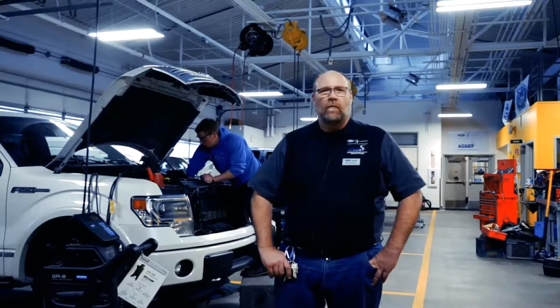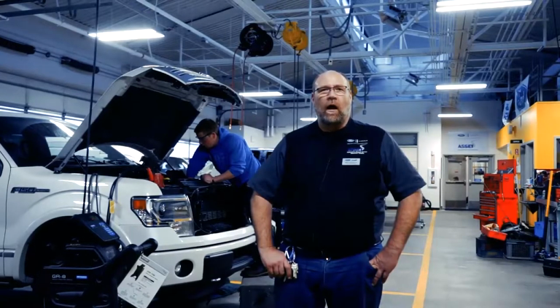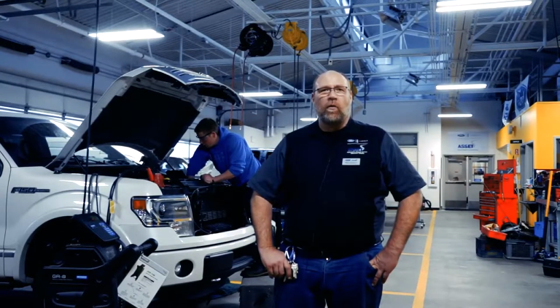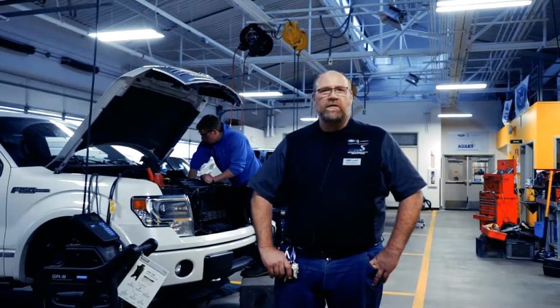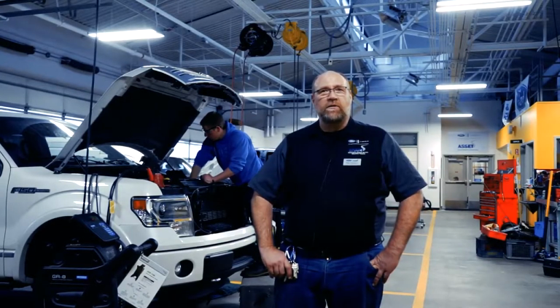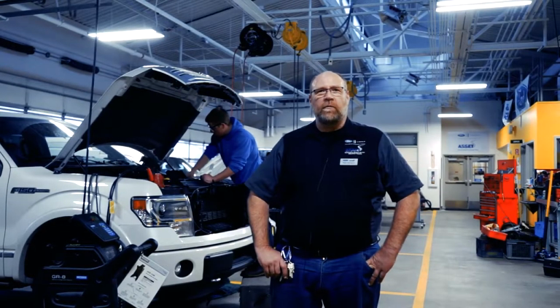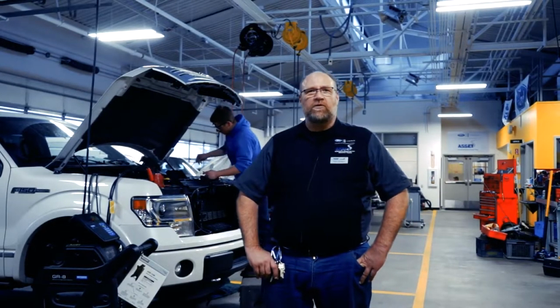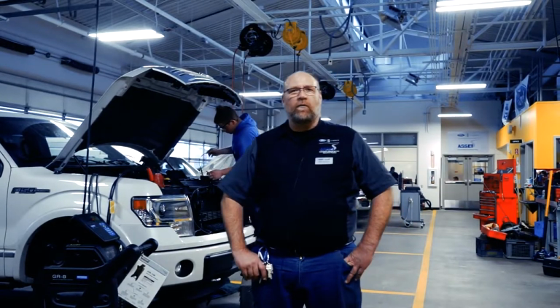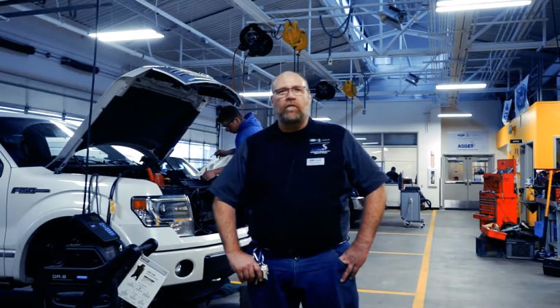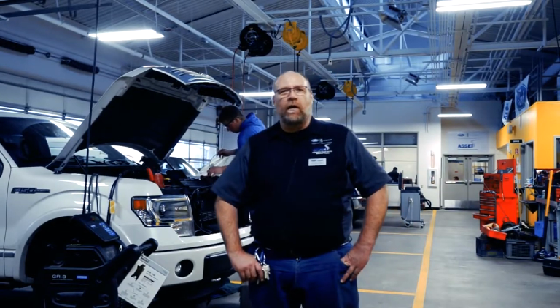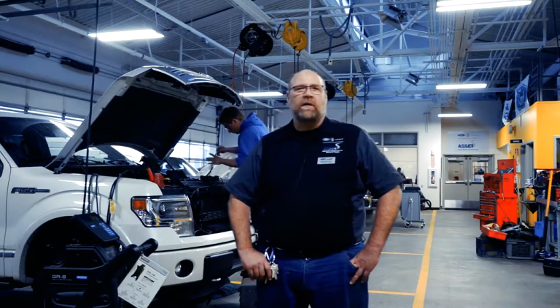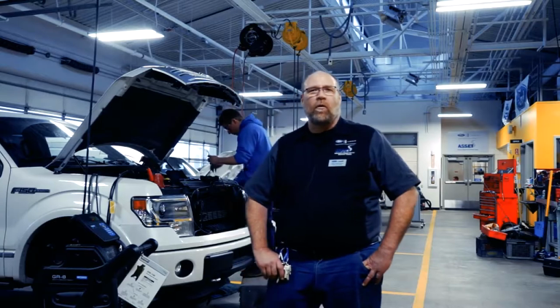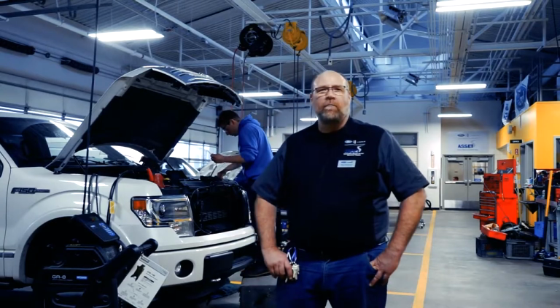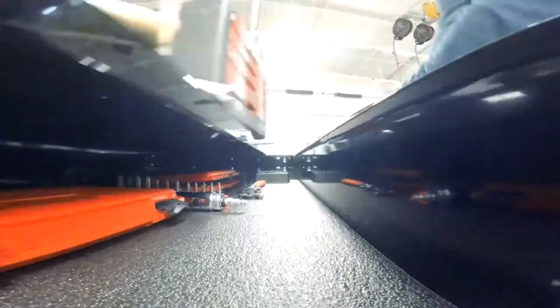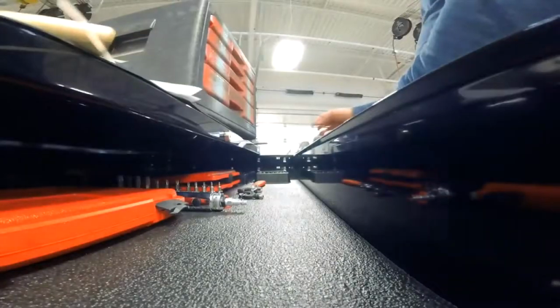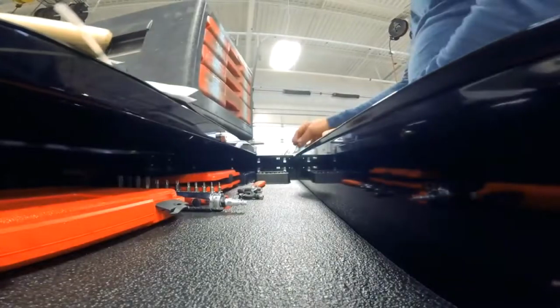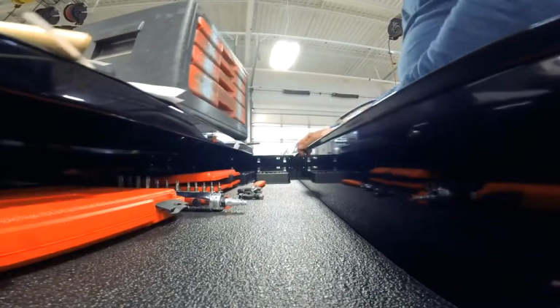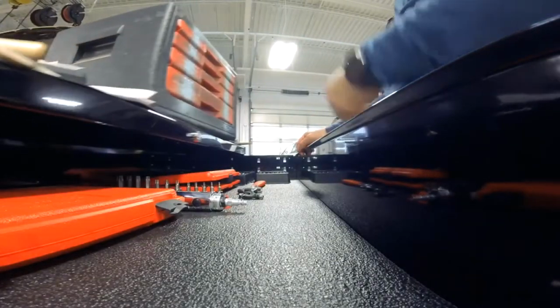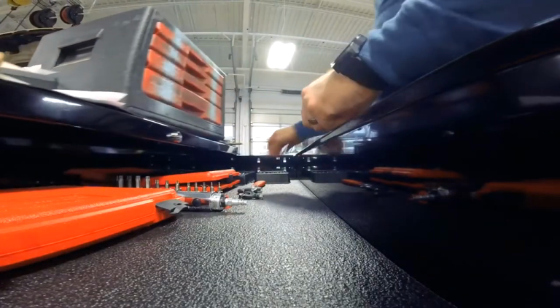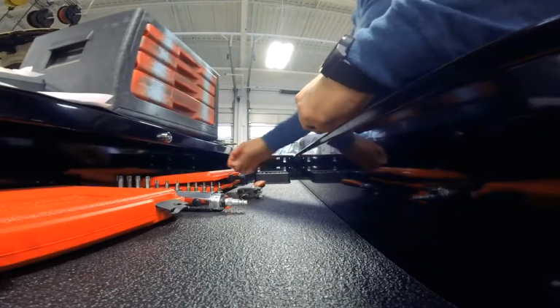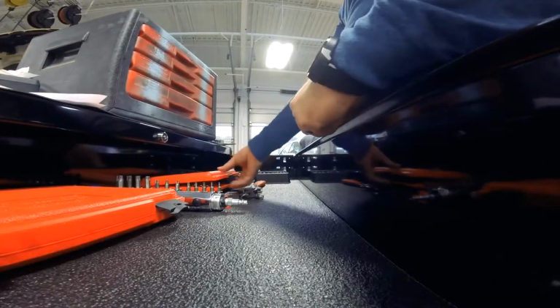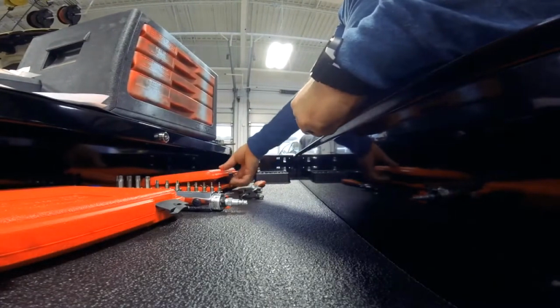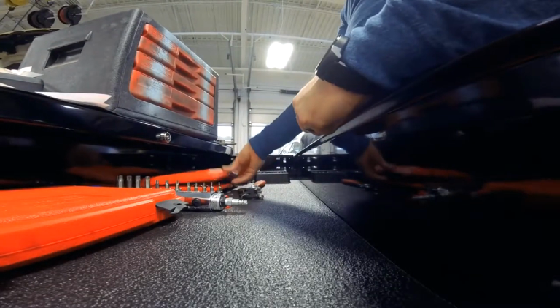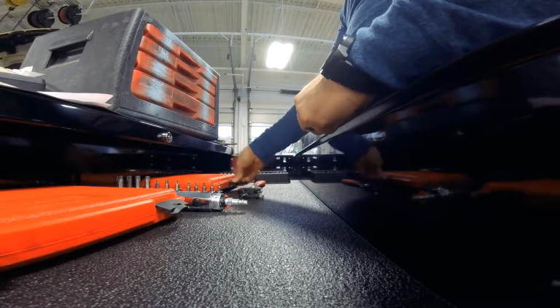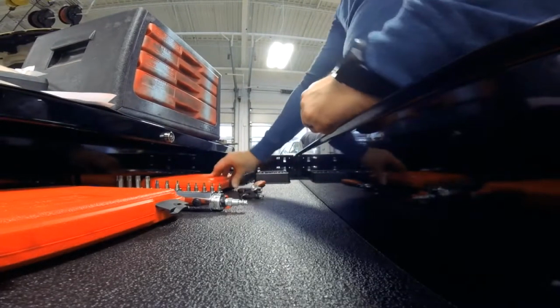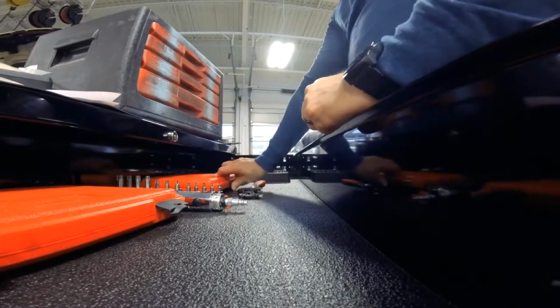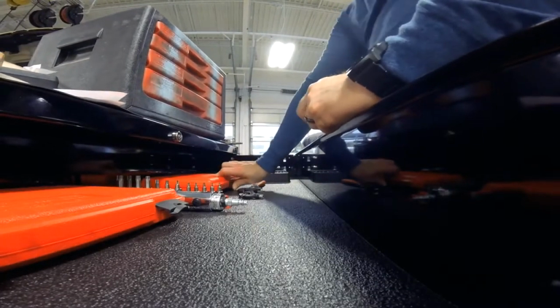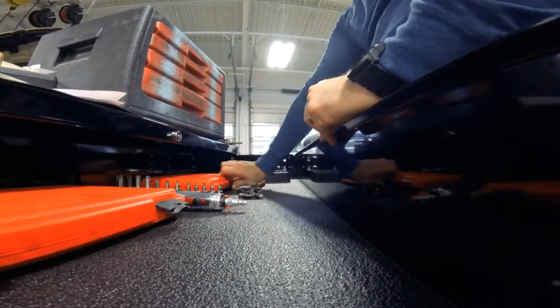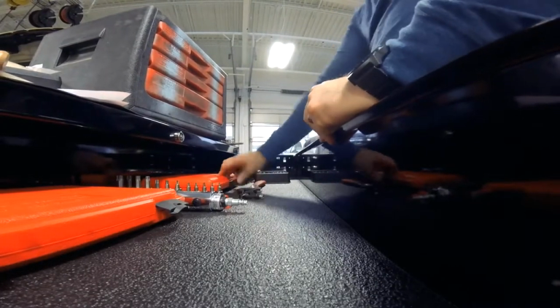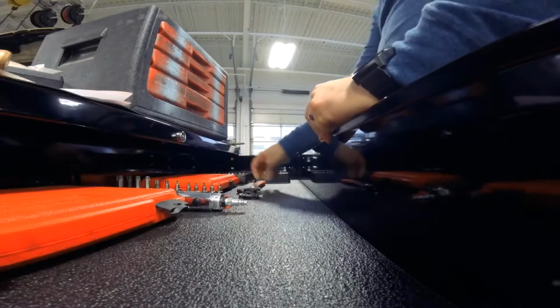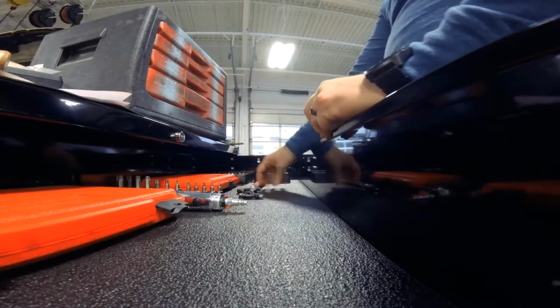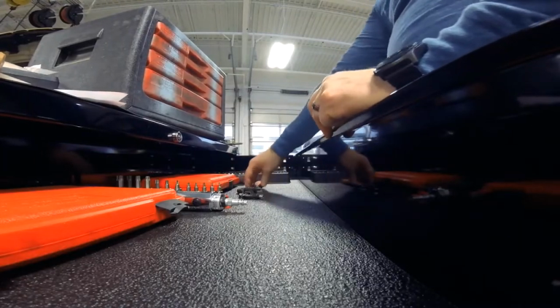Hi, I'm Brian Thompson. I'm the instructor of the Ford Asset Program. This is a two-year apprenticeship program put on by Ford Motor Company to build state-of-the-art technicians.